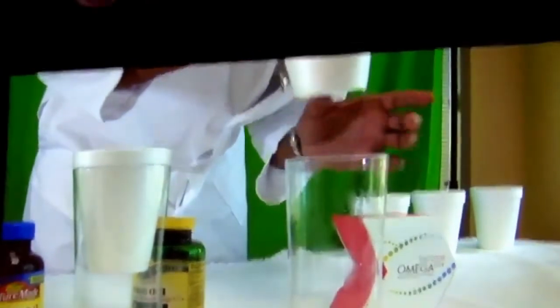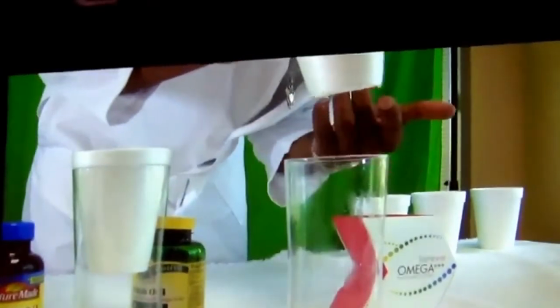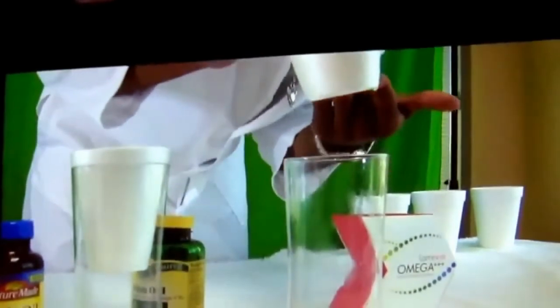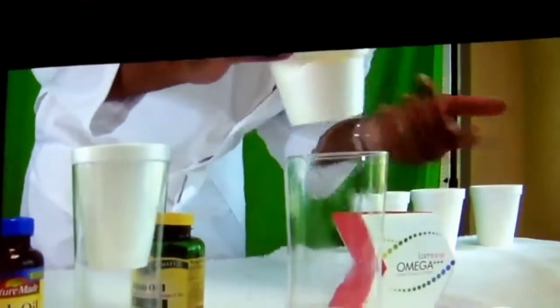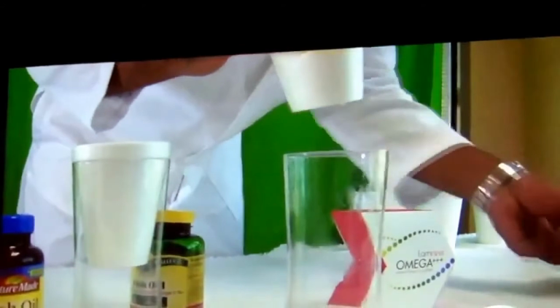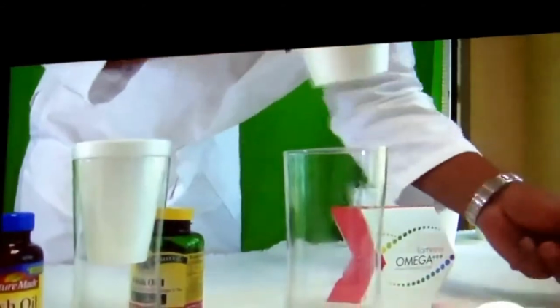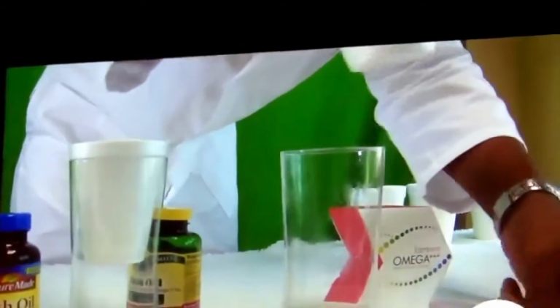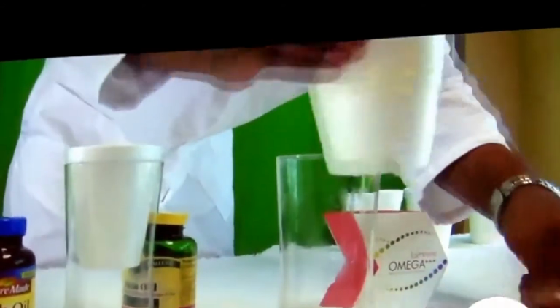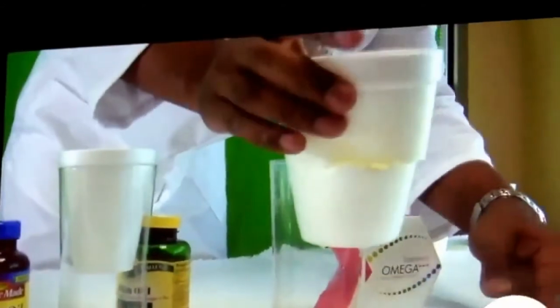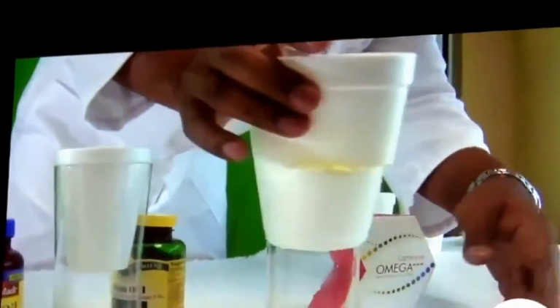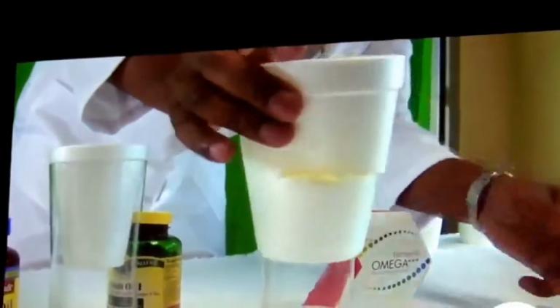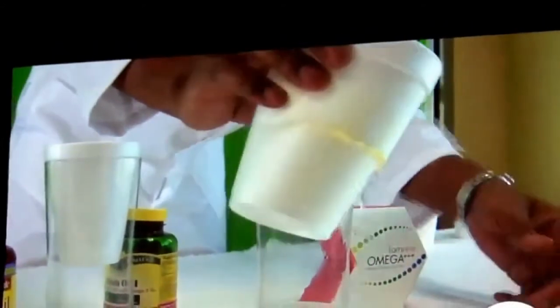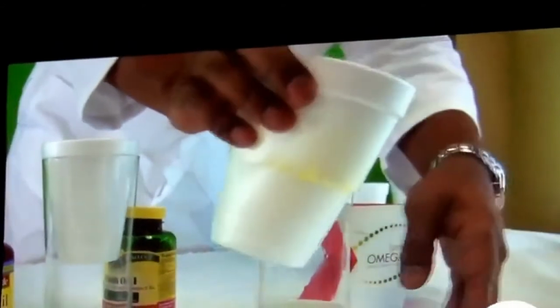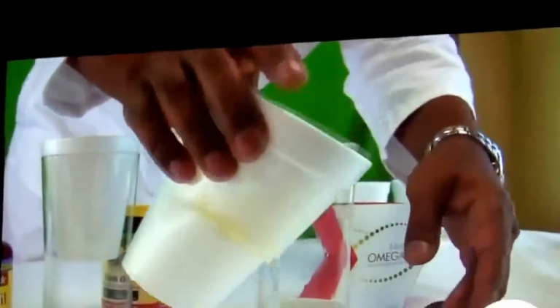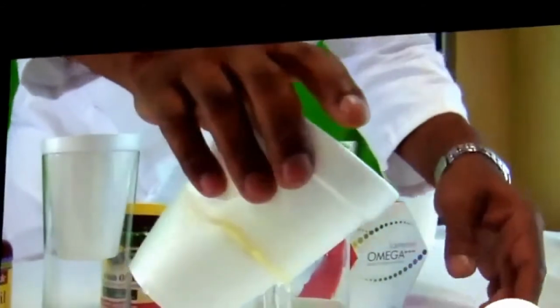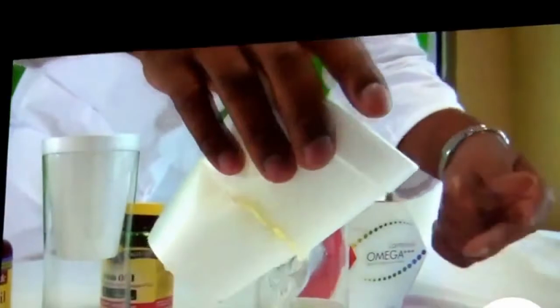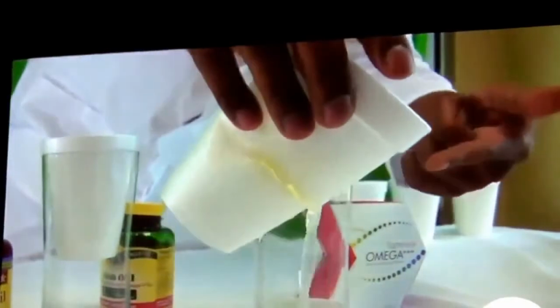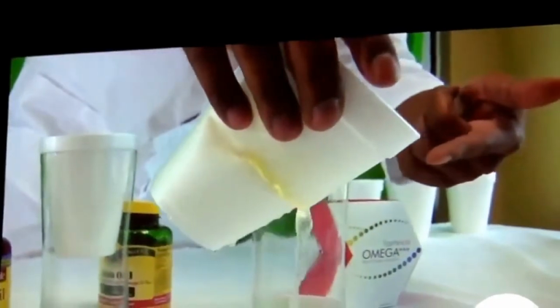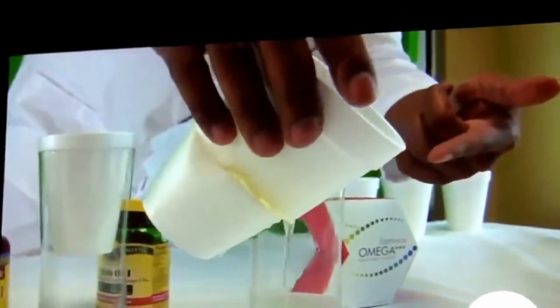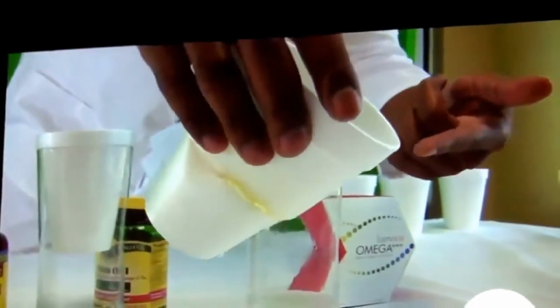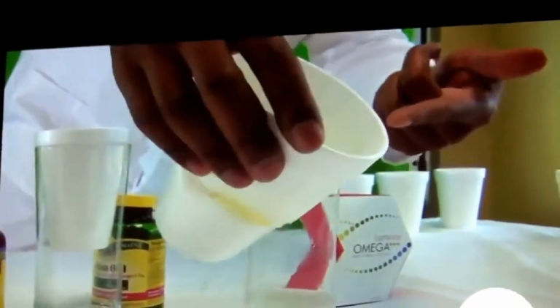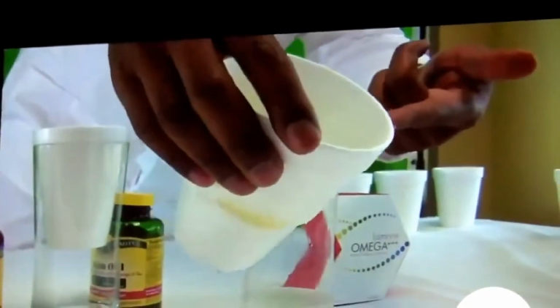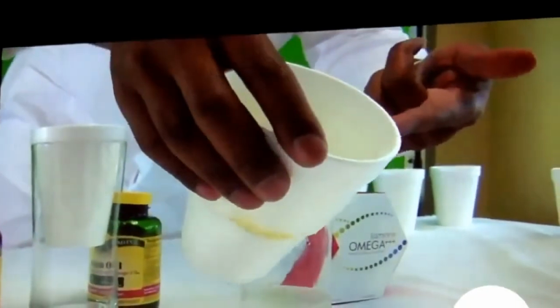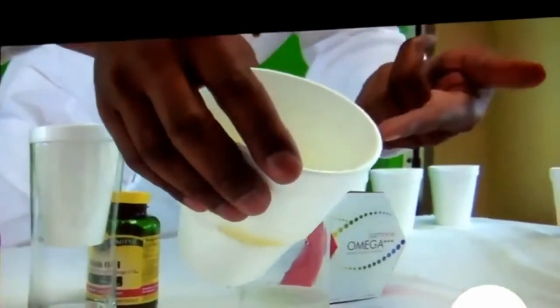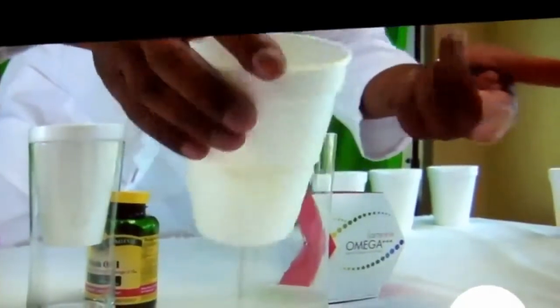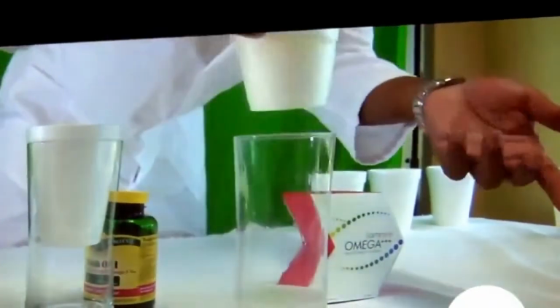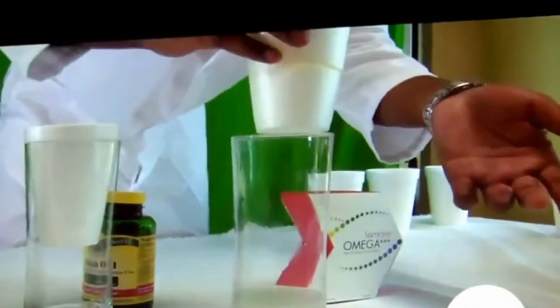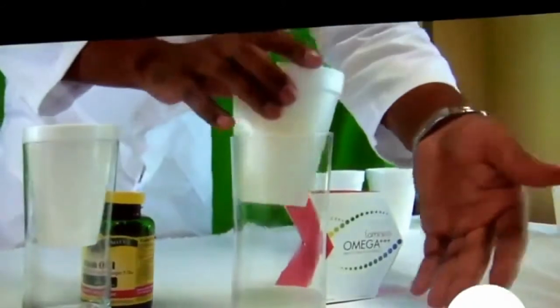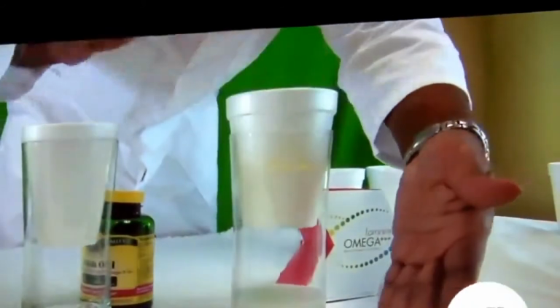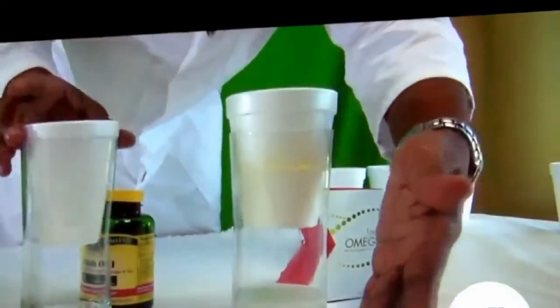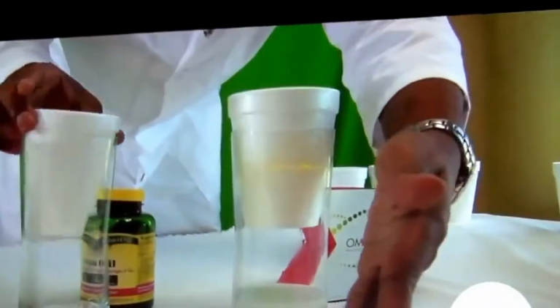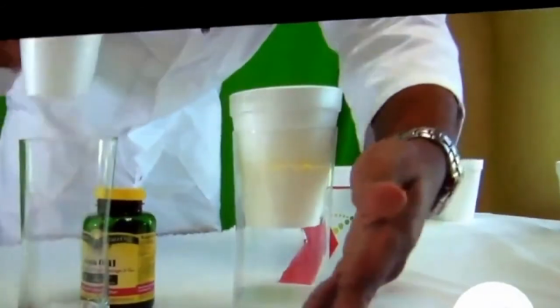We're going to see how complete the reaction is. Look at that. Now we're going to go back to the others and just look.